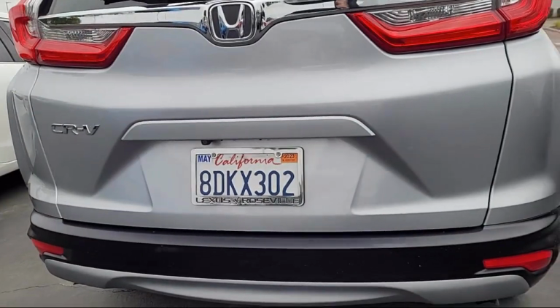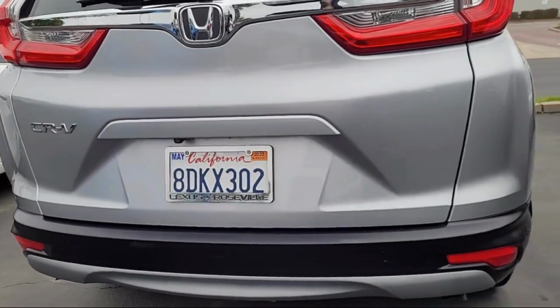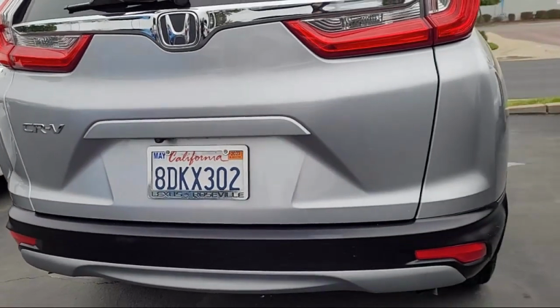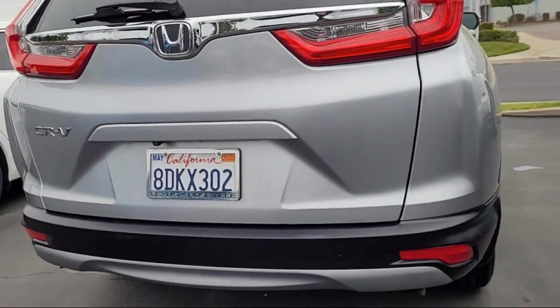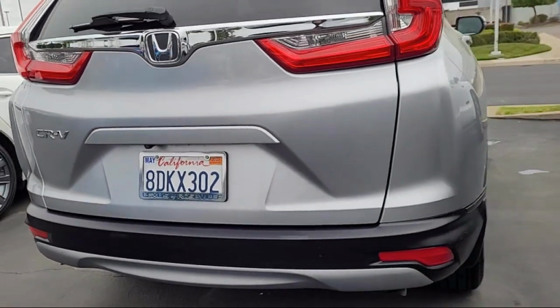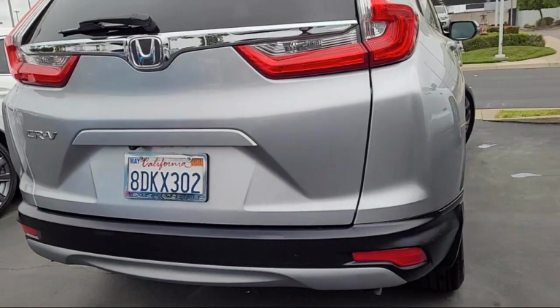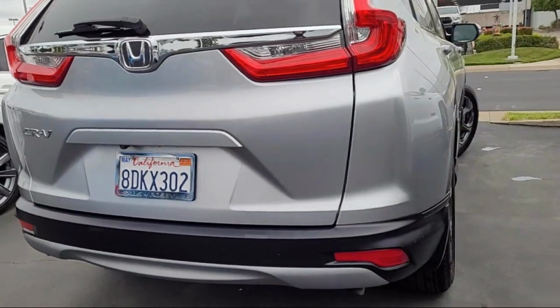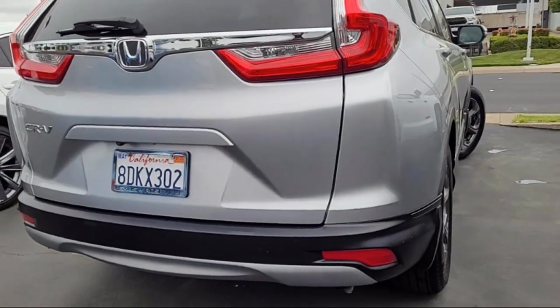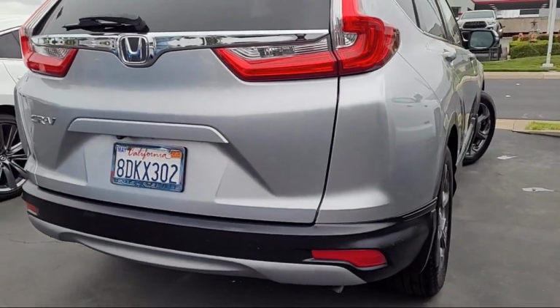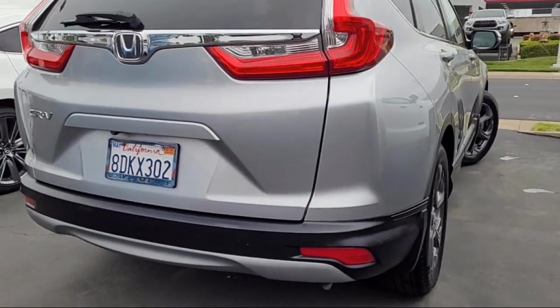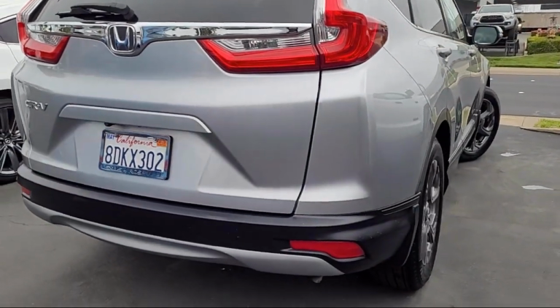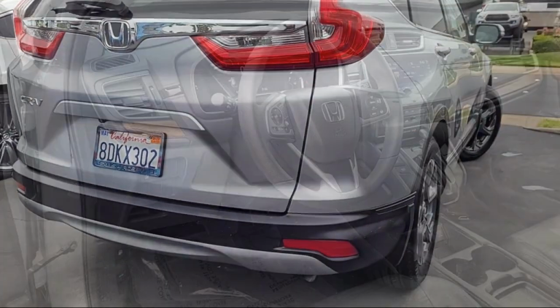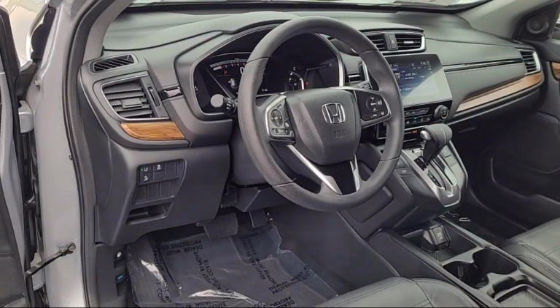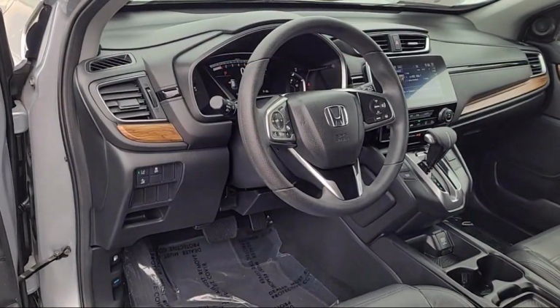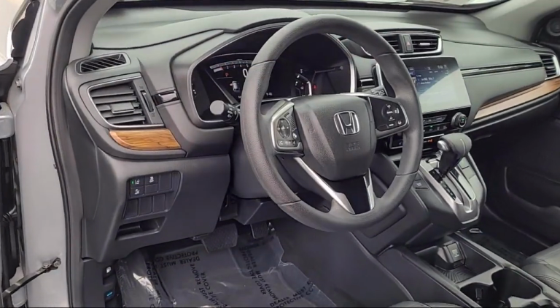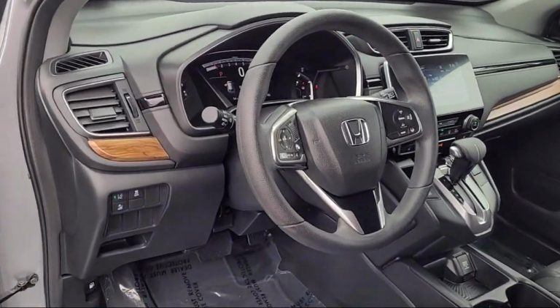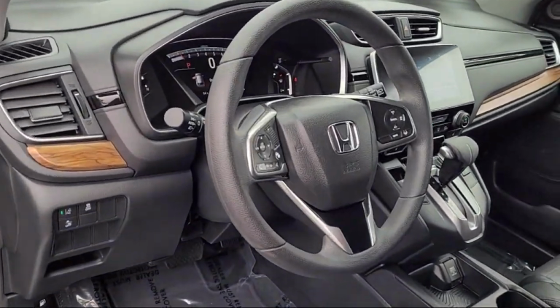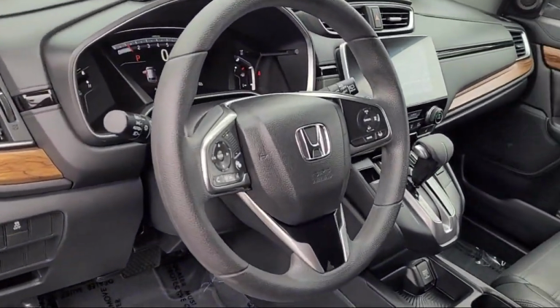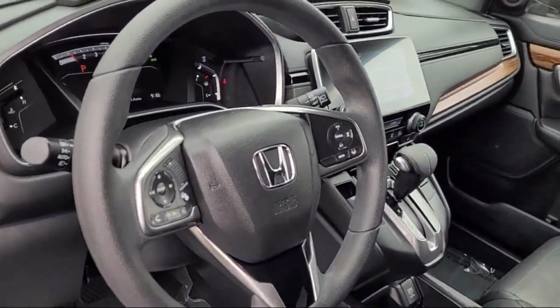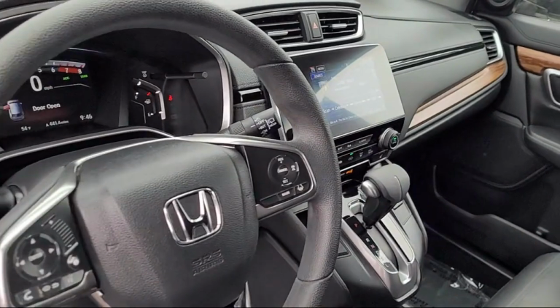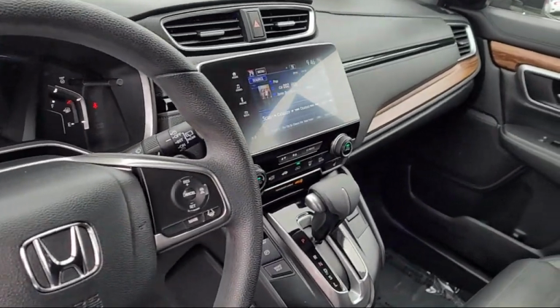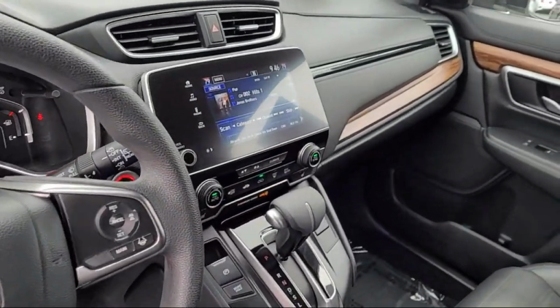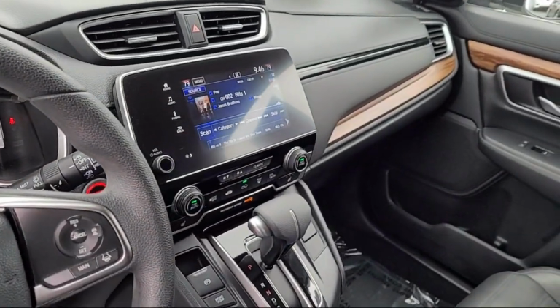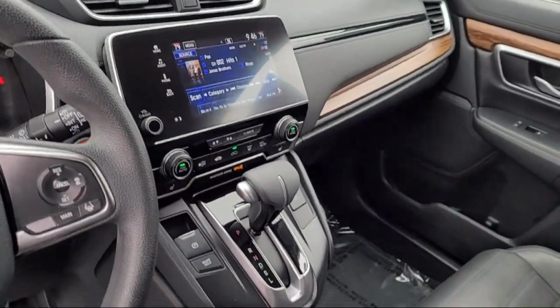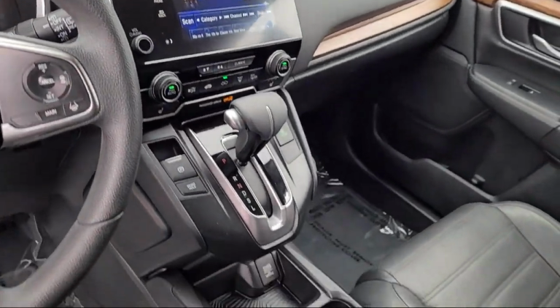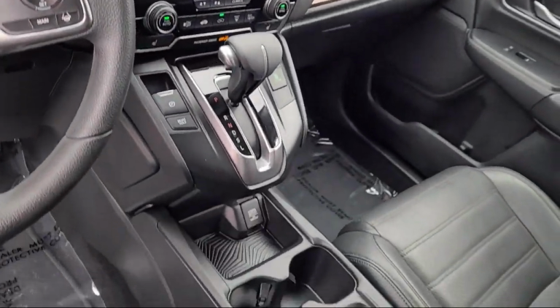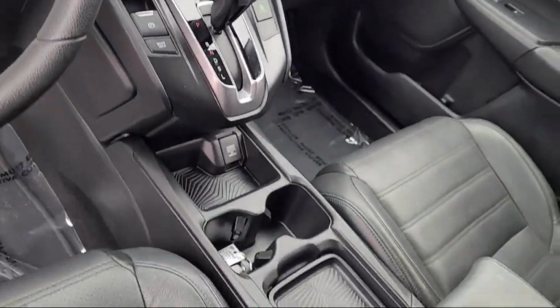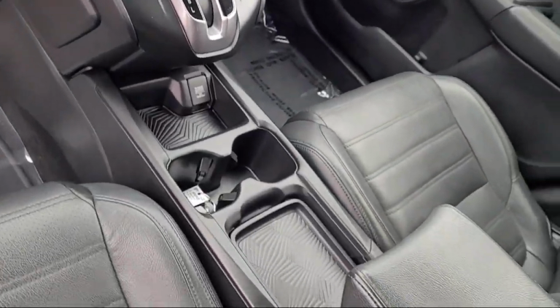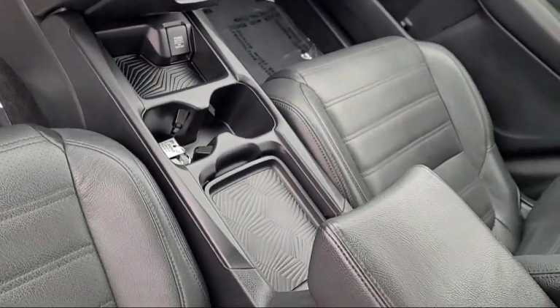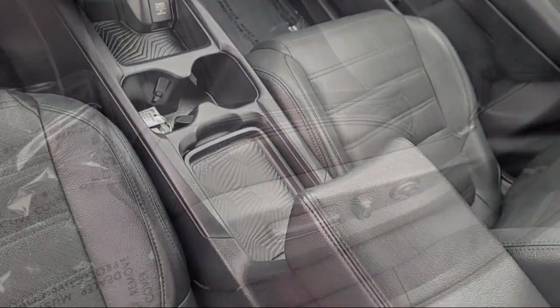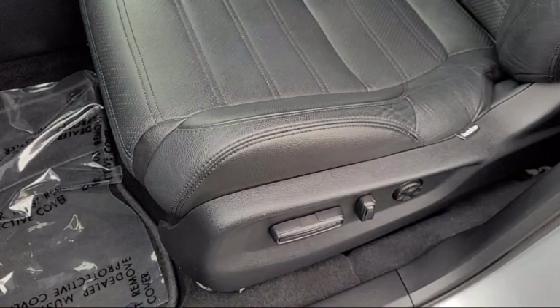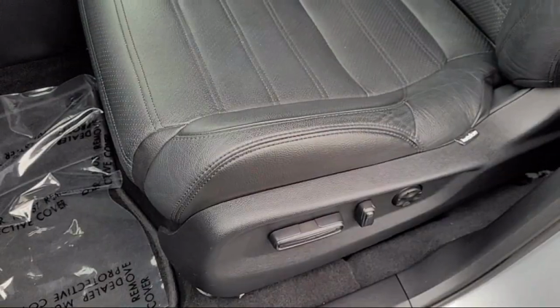Only the best trade-ins and purchased vehicles make it through our rigorous inspection by our factory trained technicians. Lexus of Roseville has been recognized by Lexus as an elite Lexus dealer.